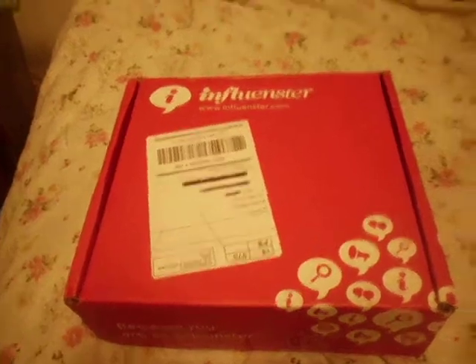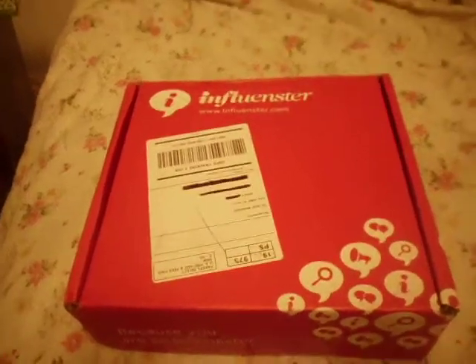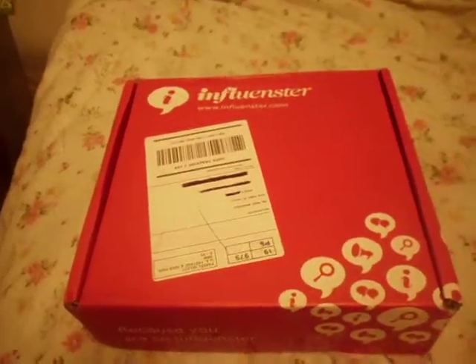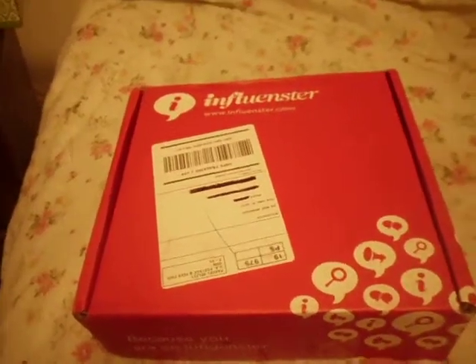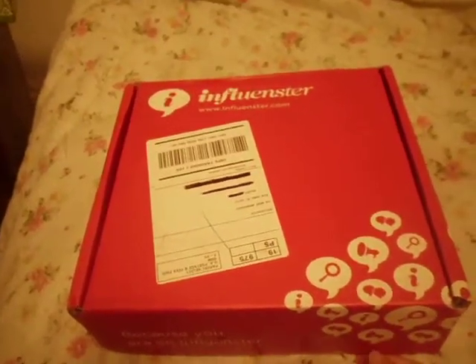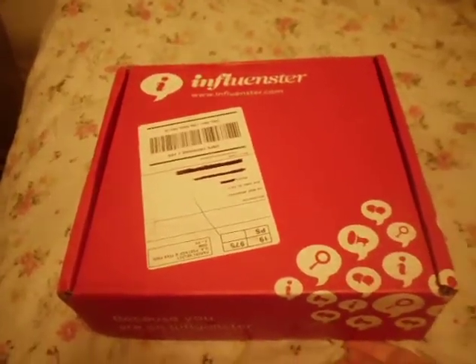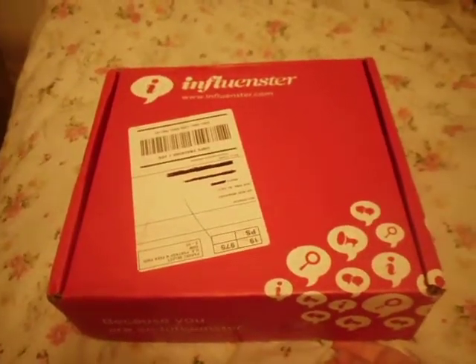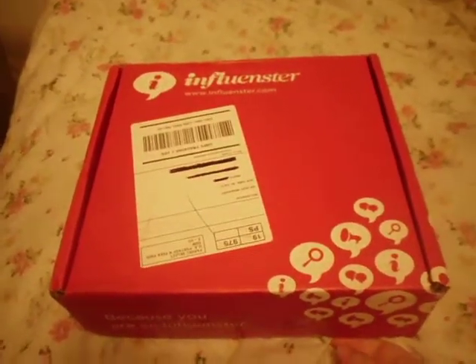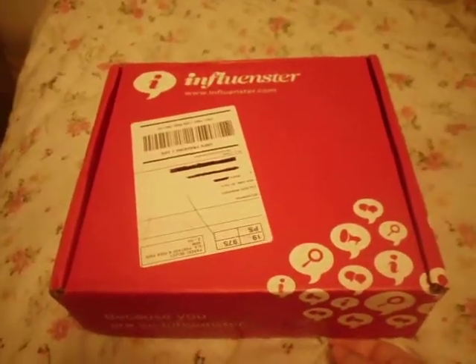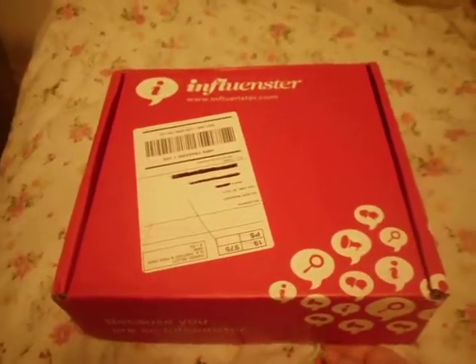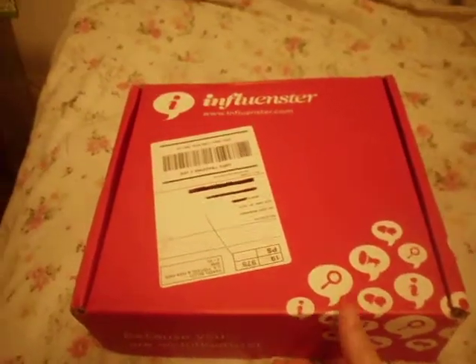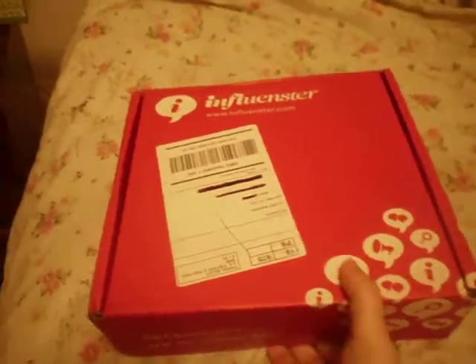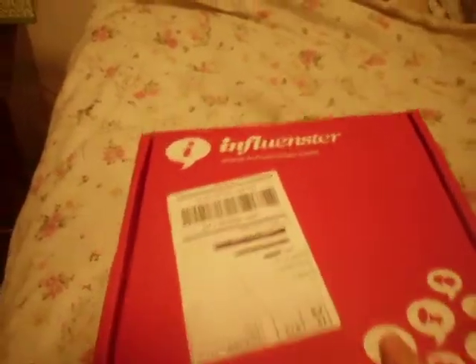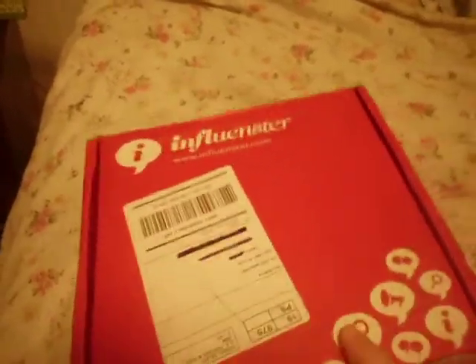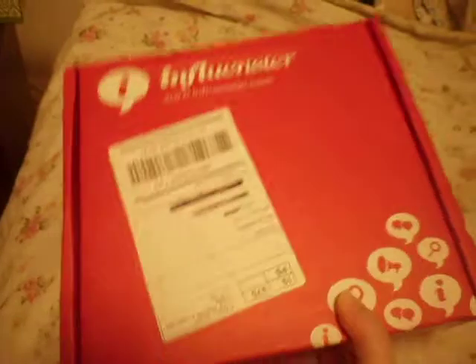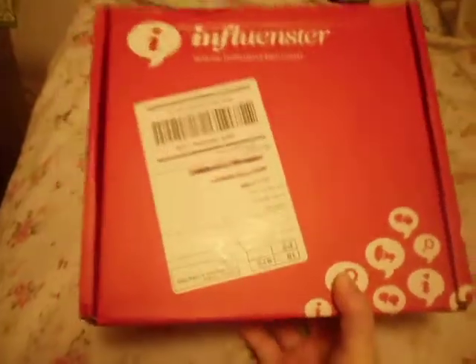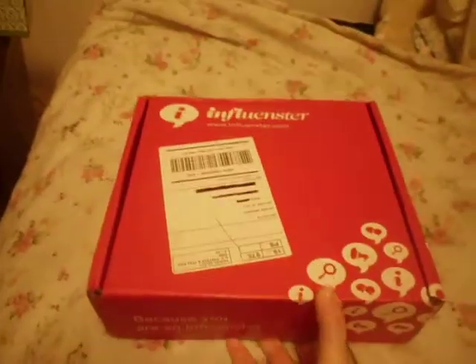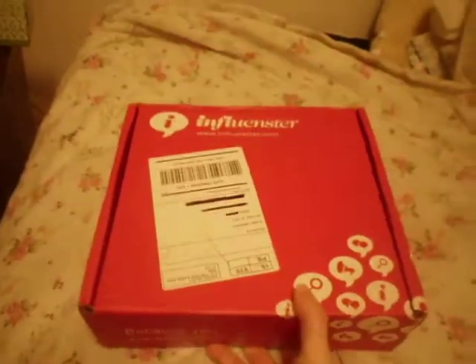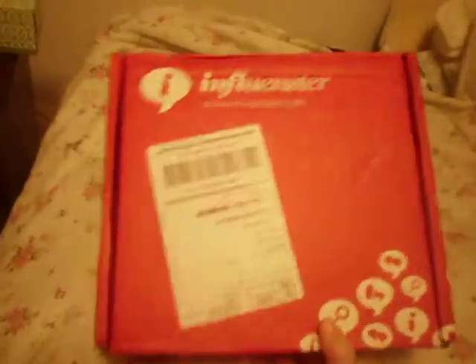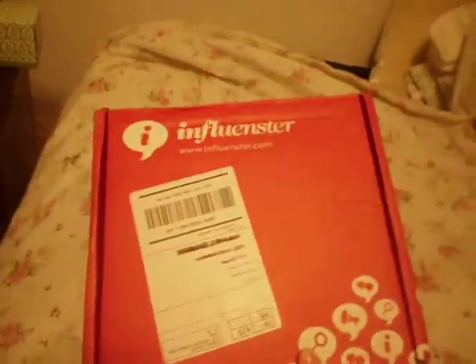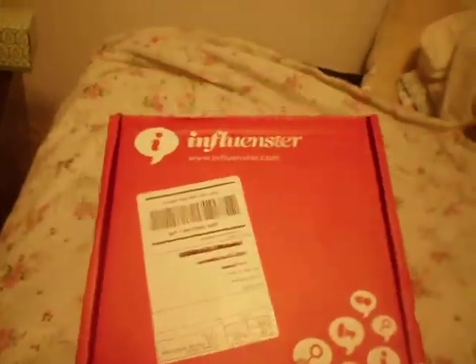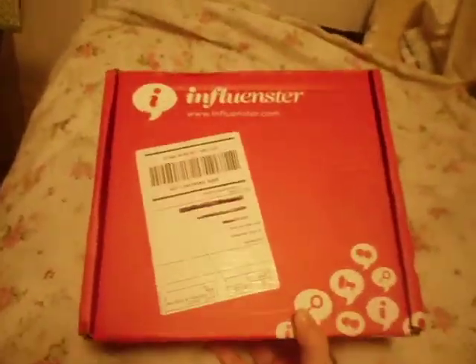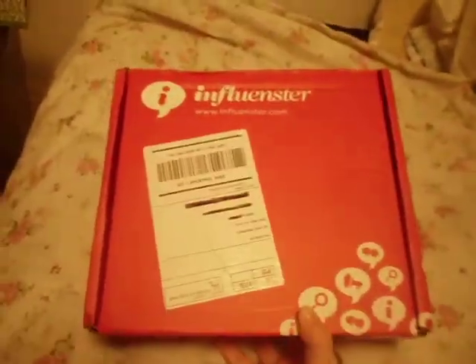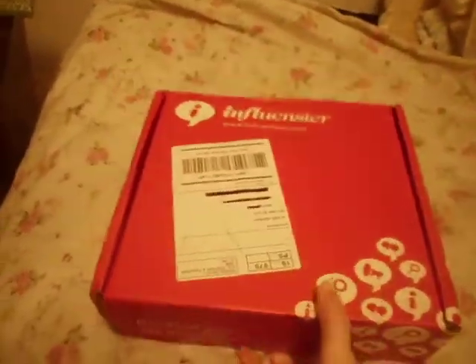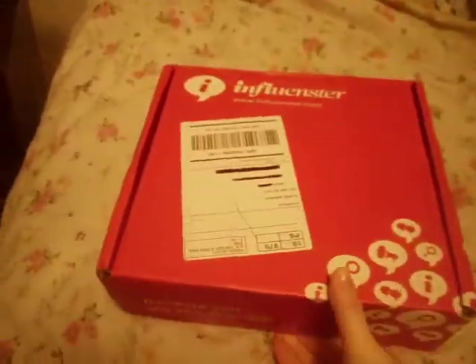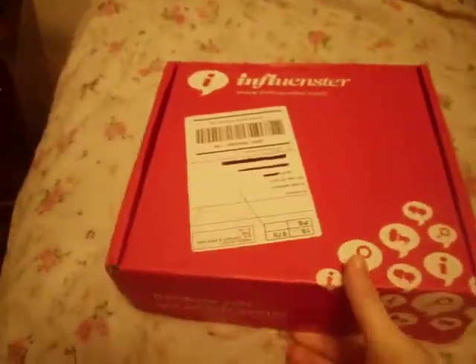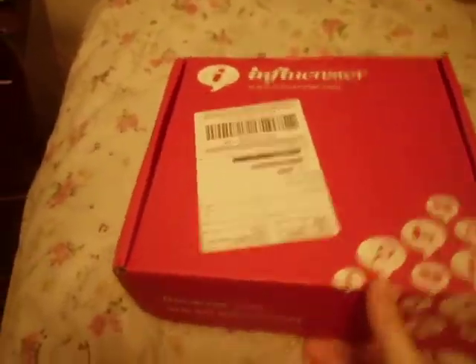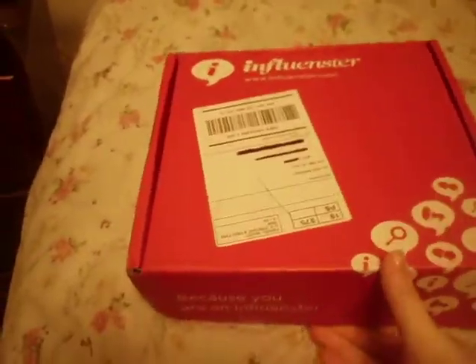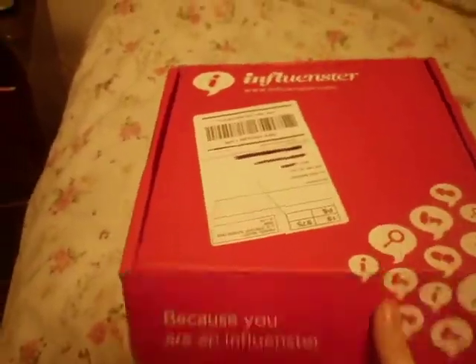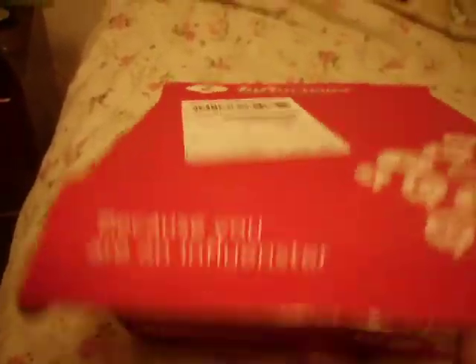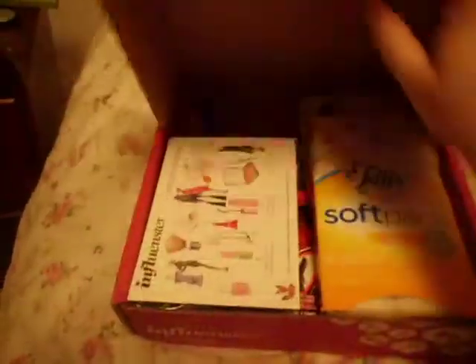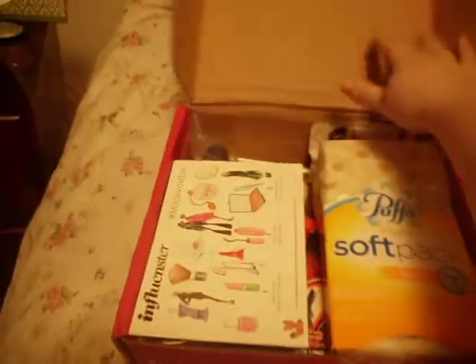Hey, Shay here from Adventures in Mommyhood, bringing you my unboxing of my Mata Vox Box. I'm excited — this one is a big box.